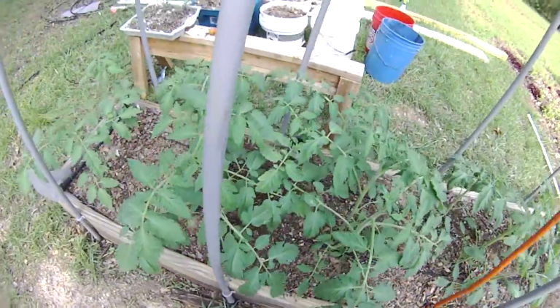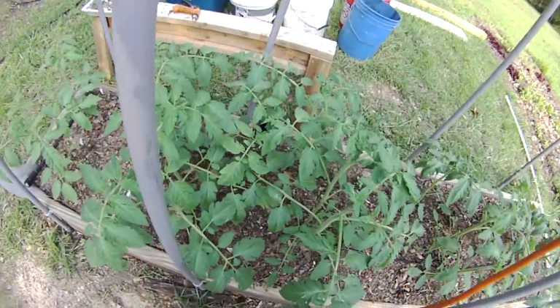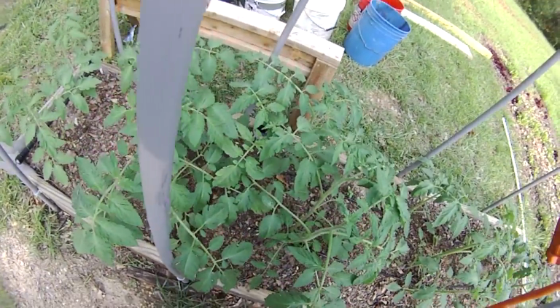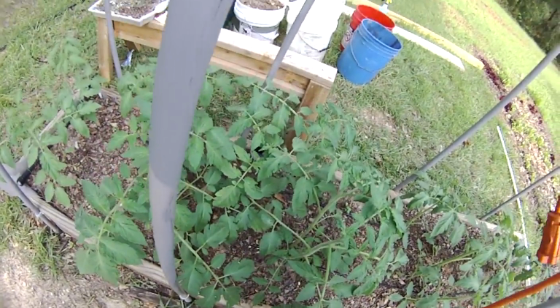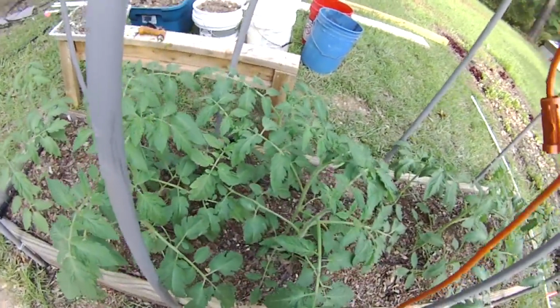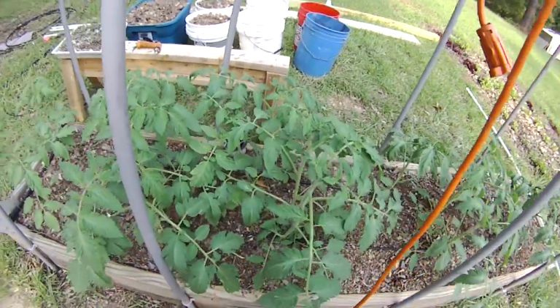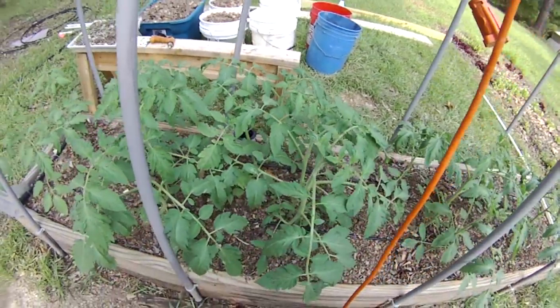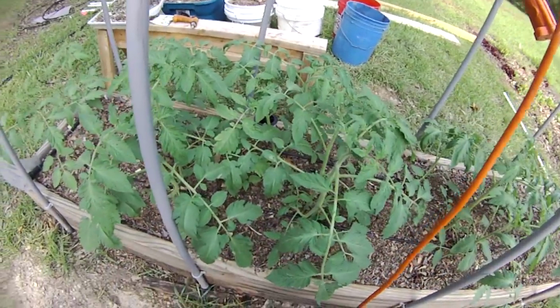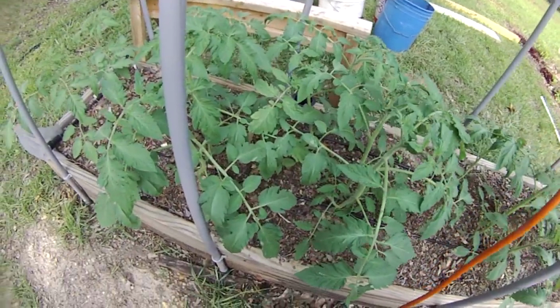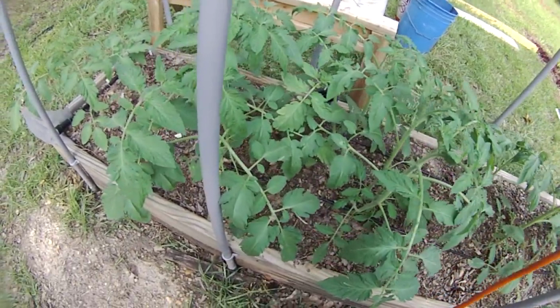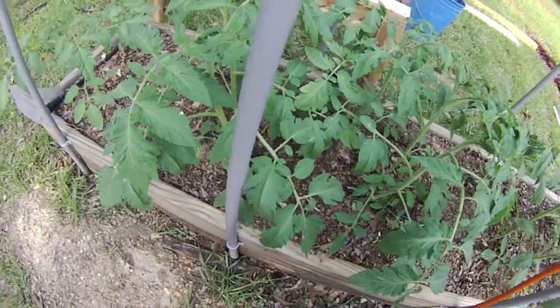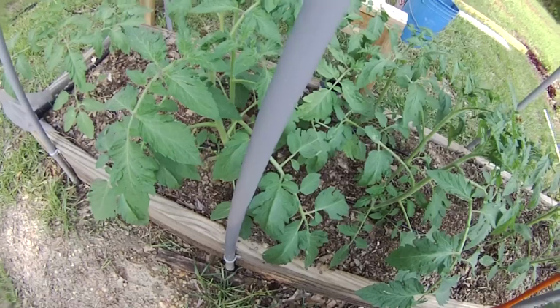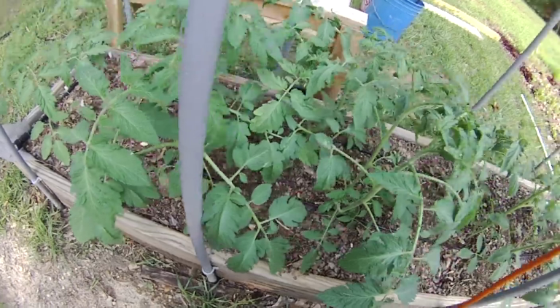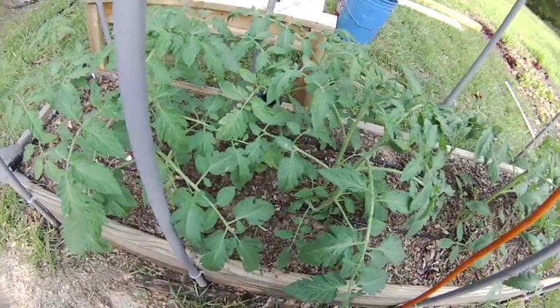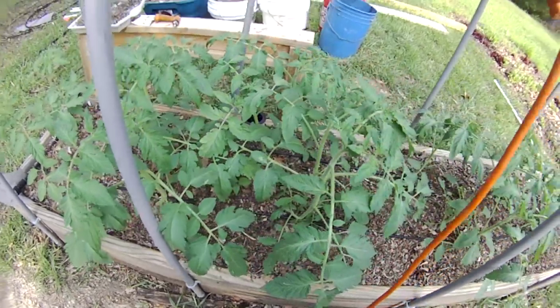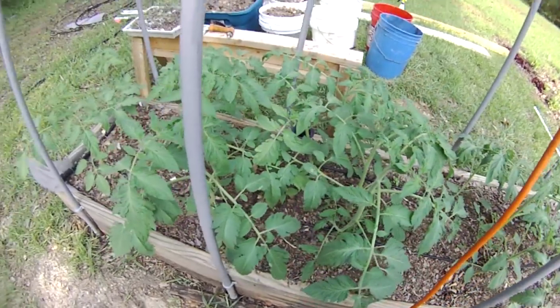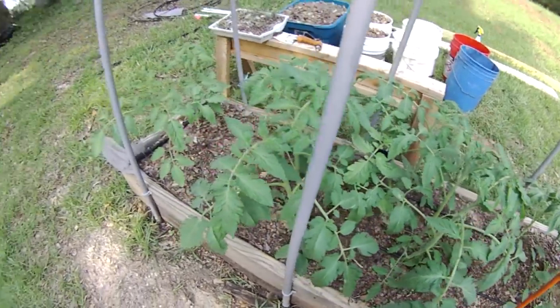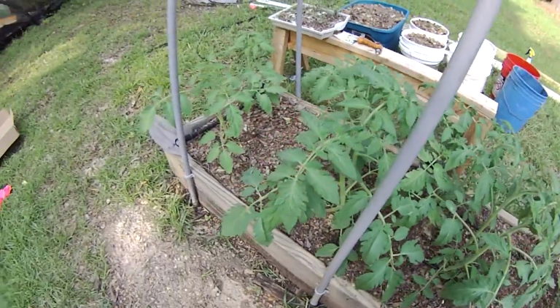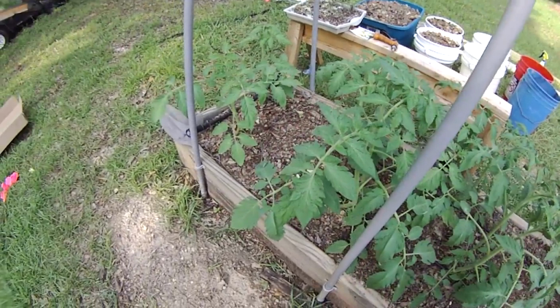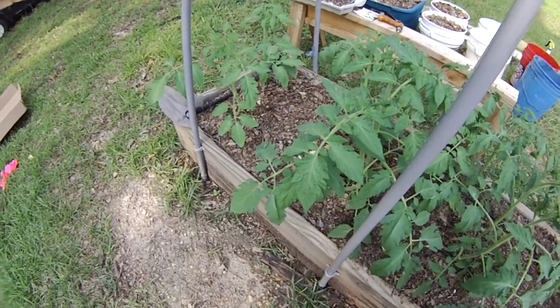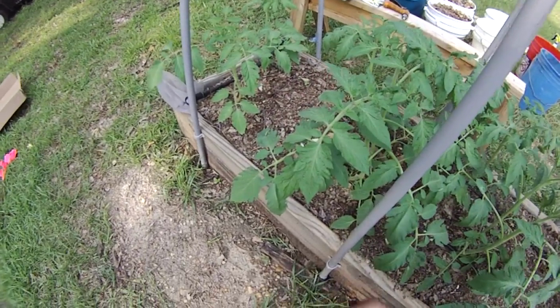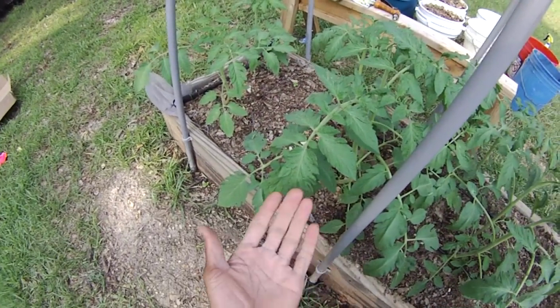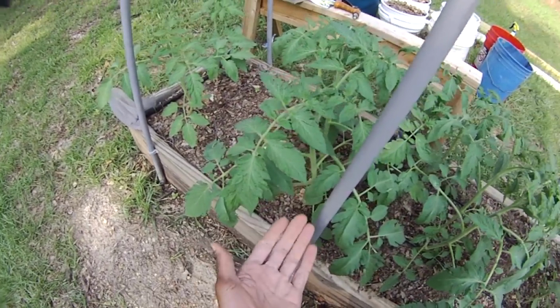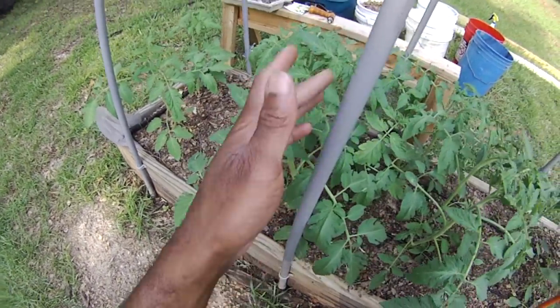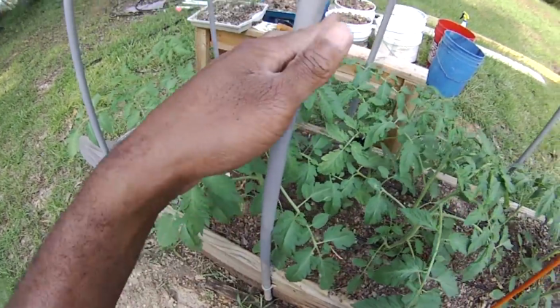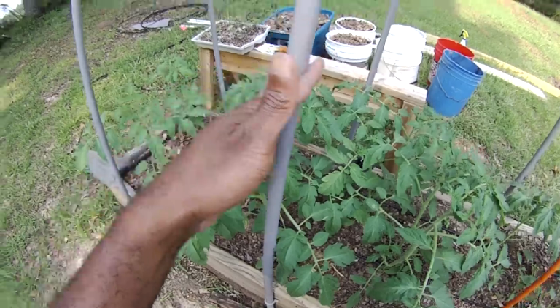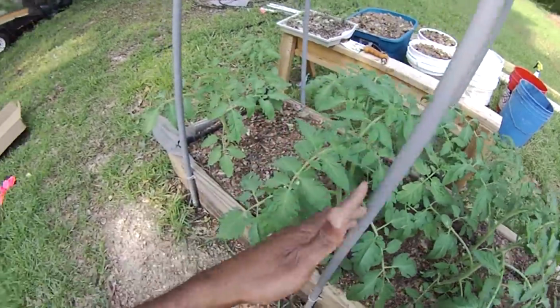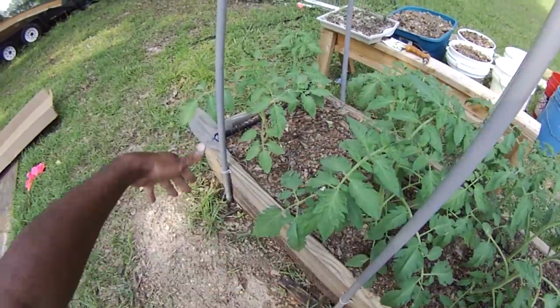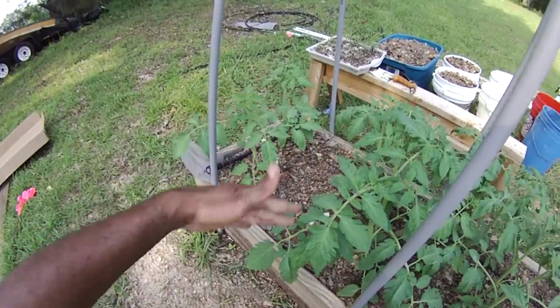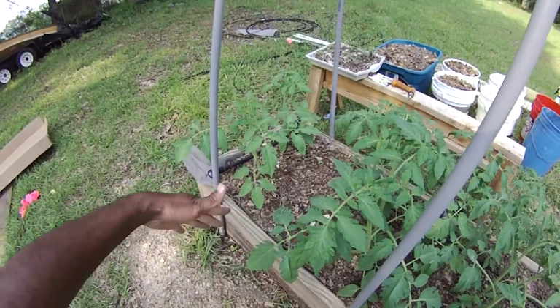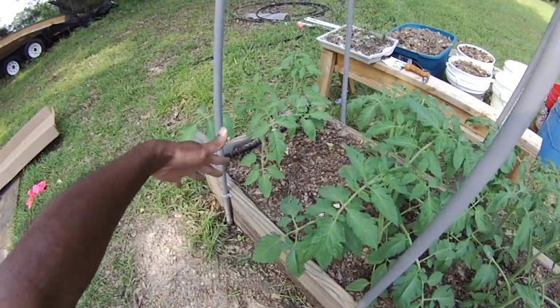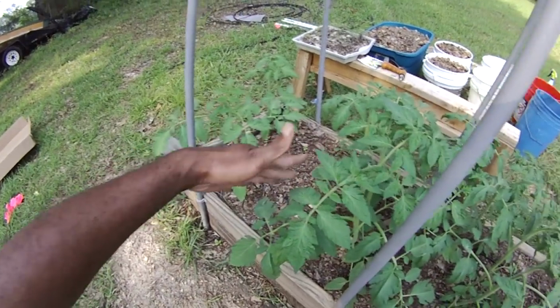Neptune tomatoes from the University of Florida are doing very well — the strongest tomatoes I have ever grown. I've got them here on my little makeshift trellis. It's time to start trellising these up.